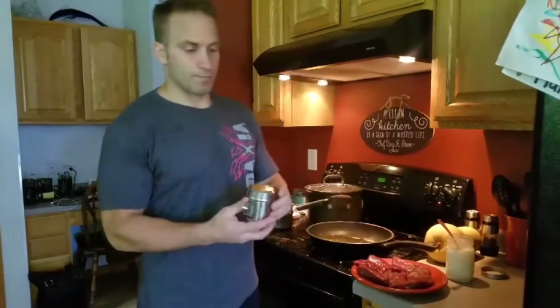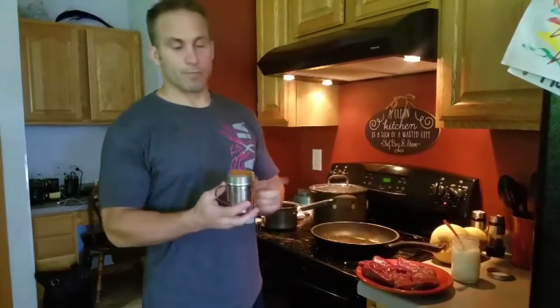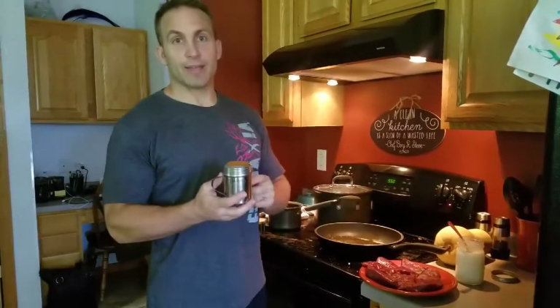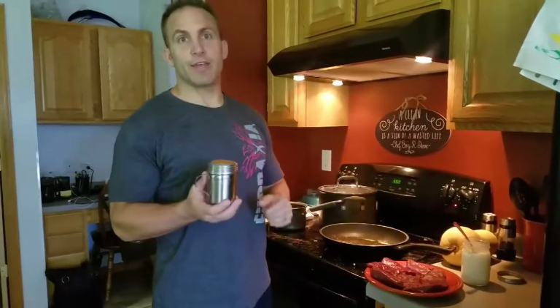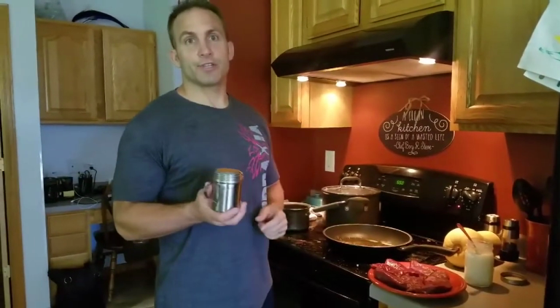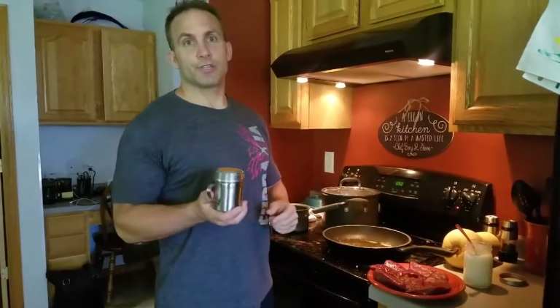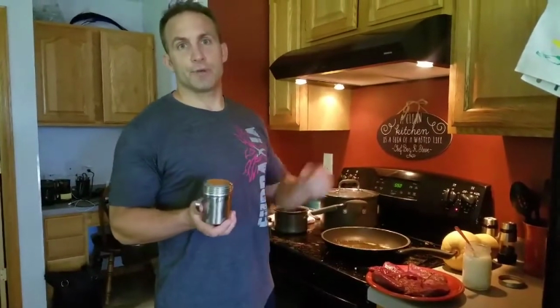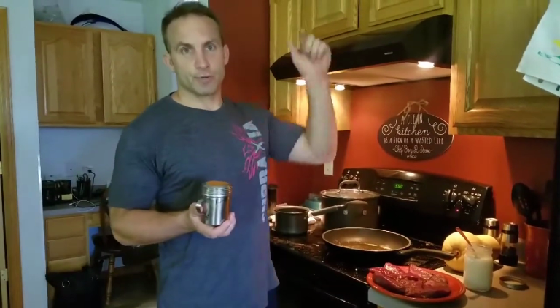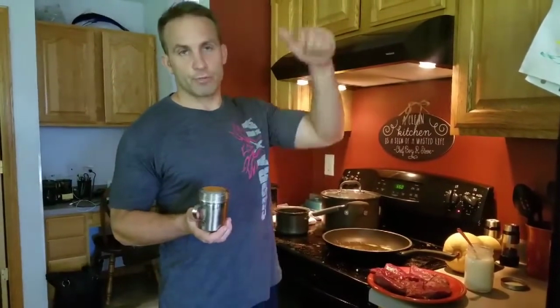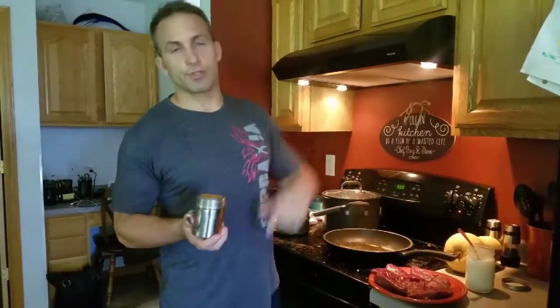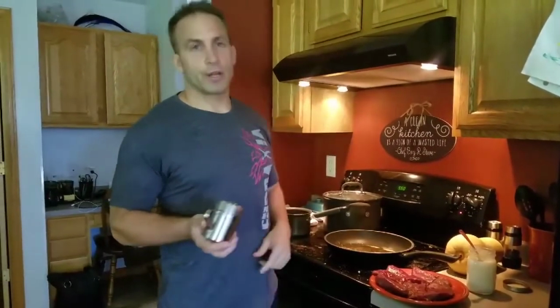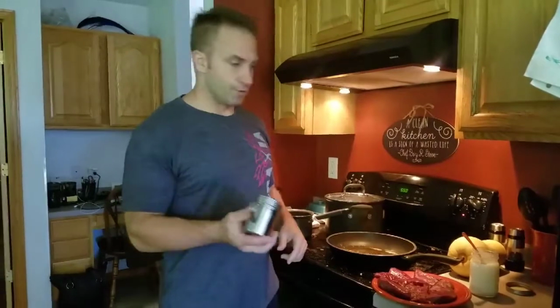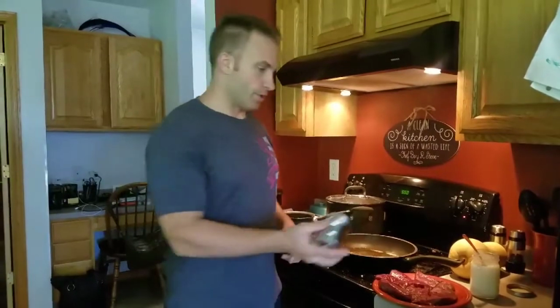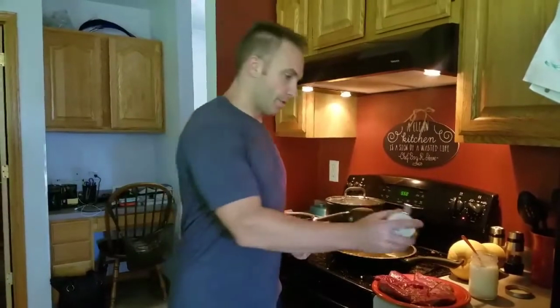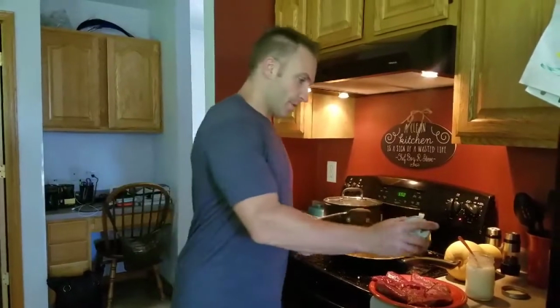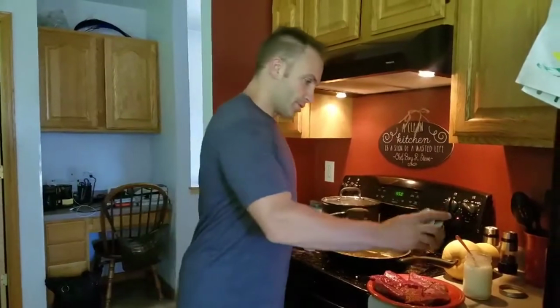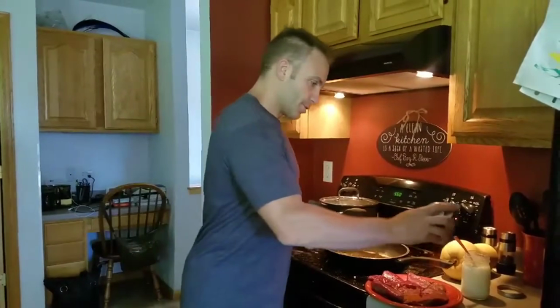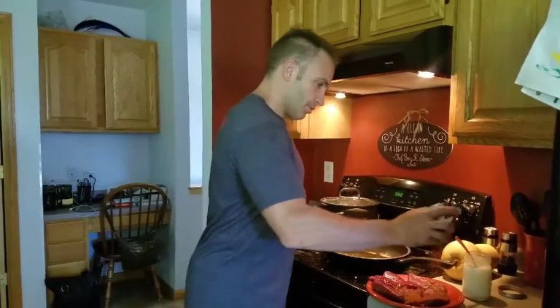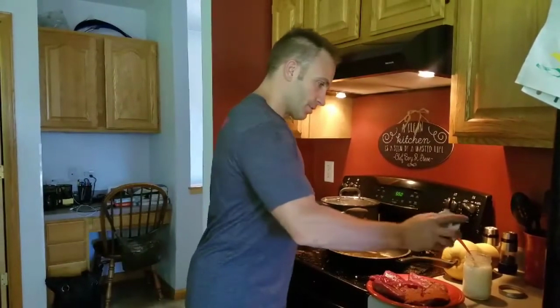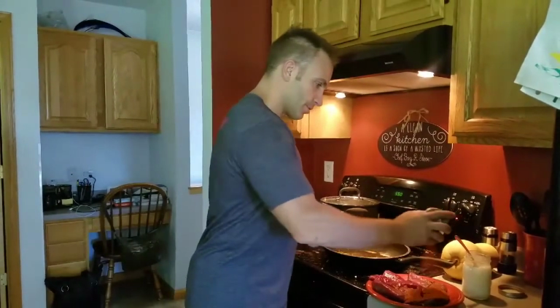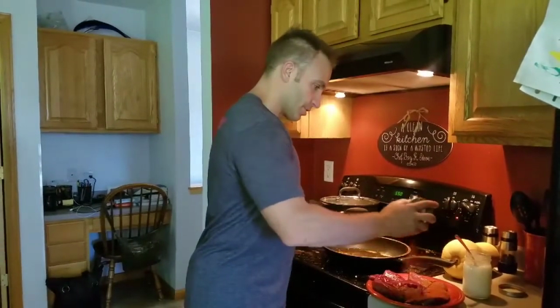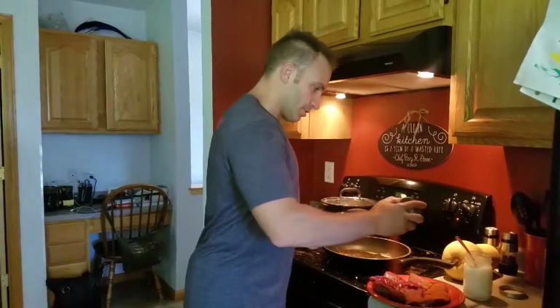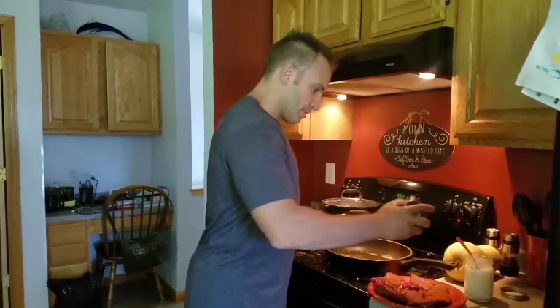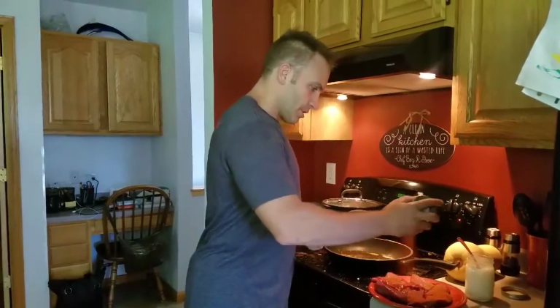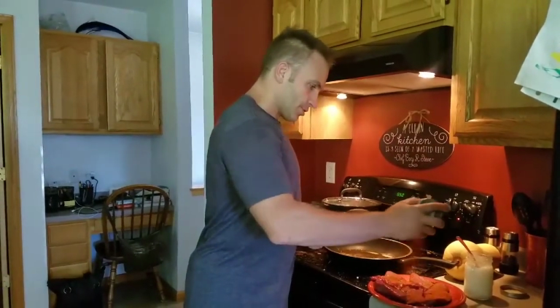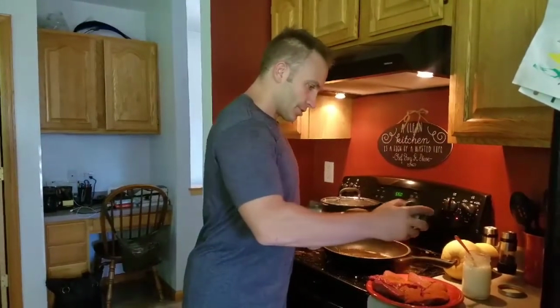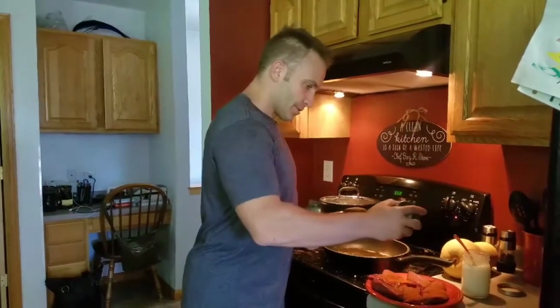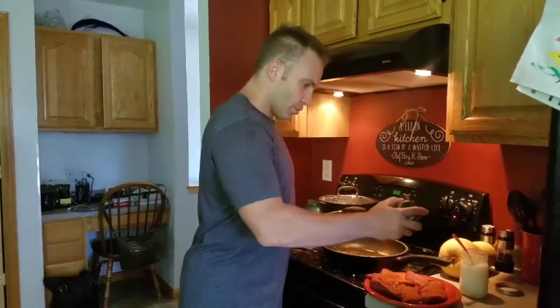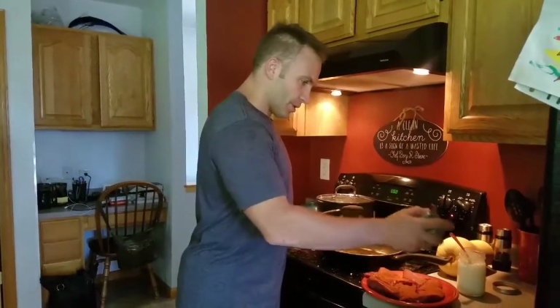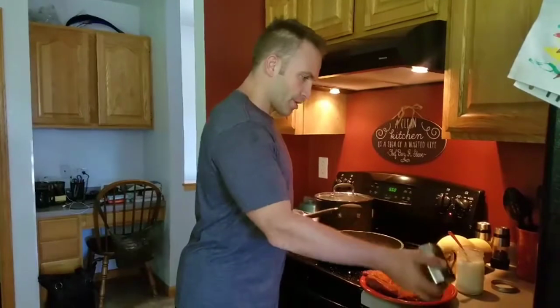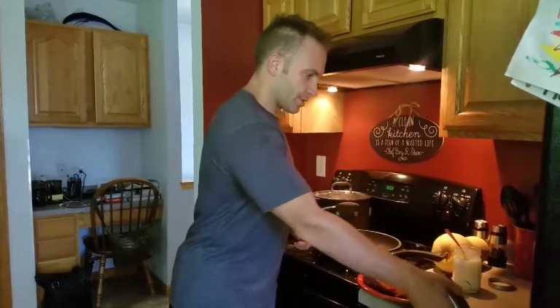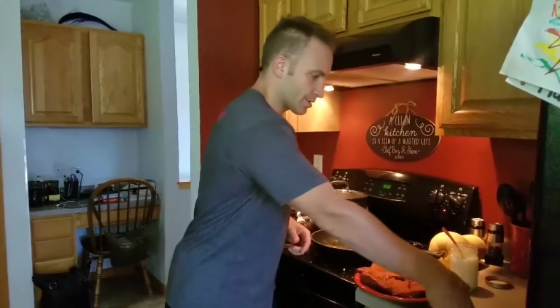This blackened Cajun seasoning mix — which I'll post a link on how to do it below — is so, so good. Just put a whole bunch on your steaks.